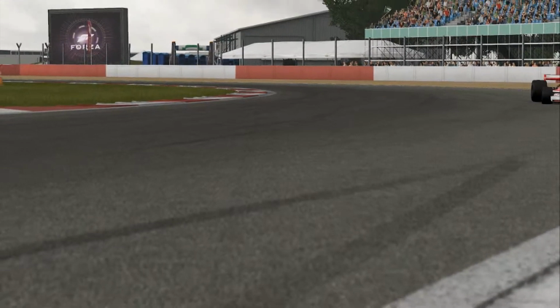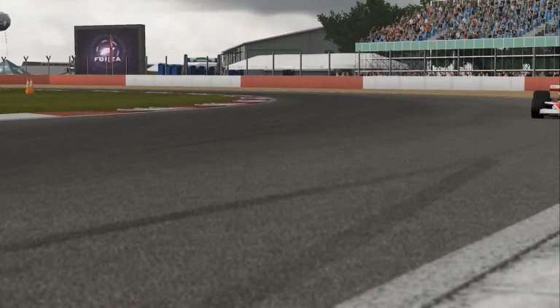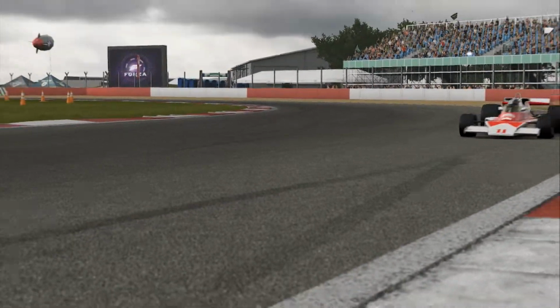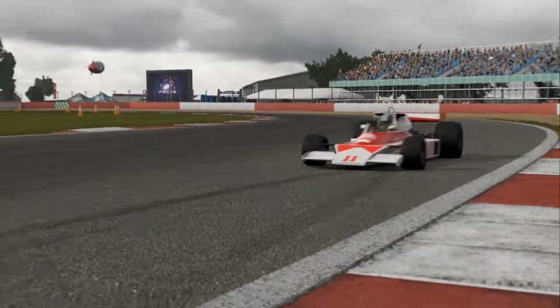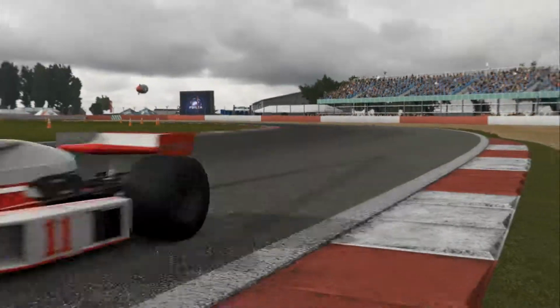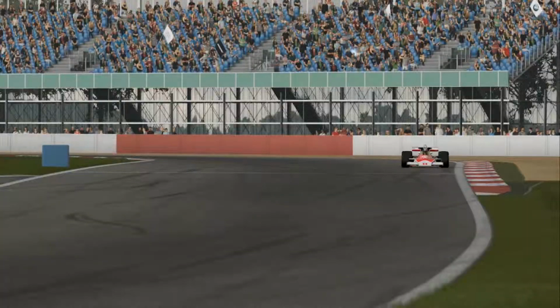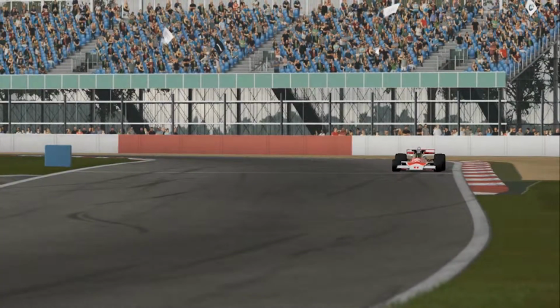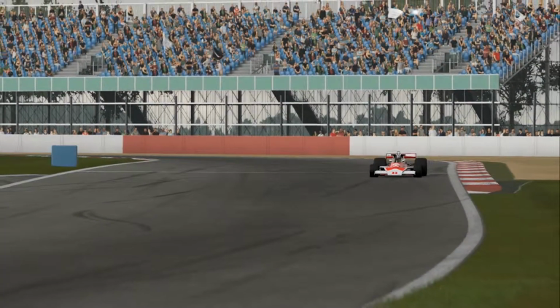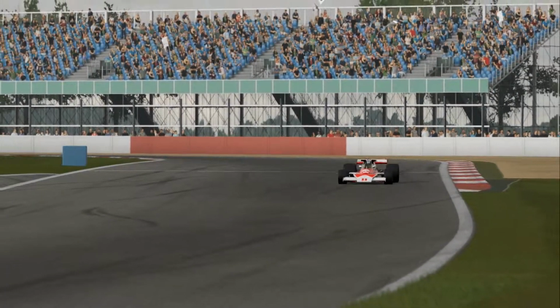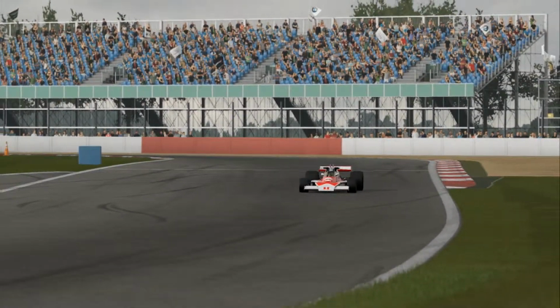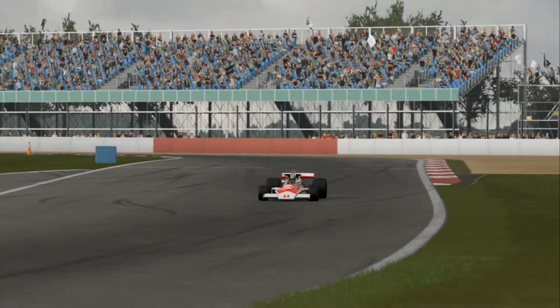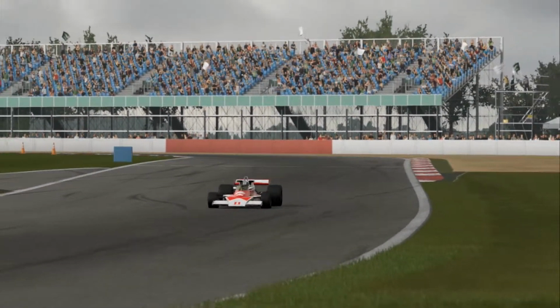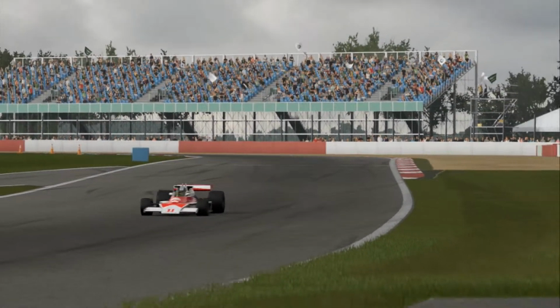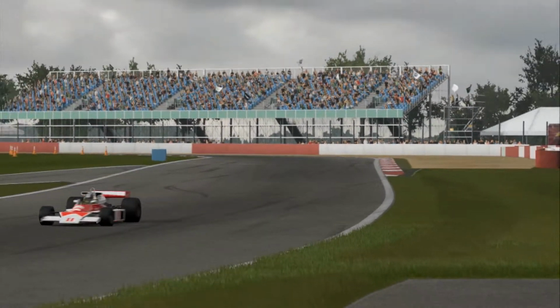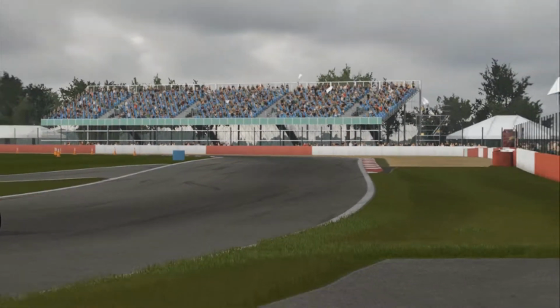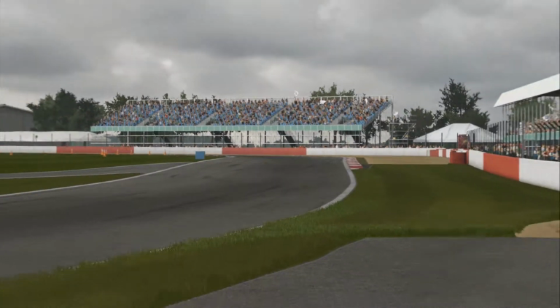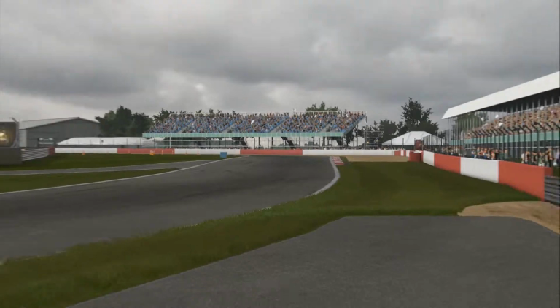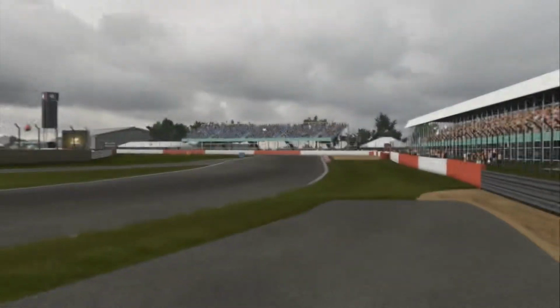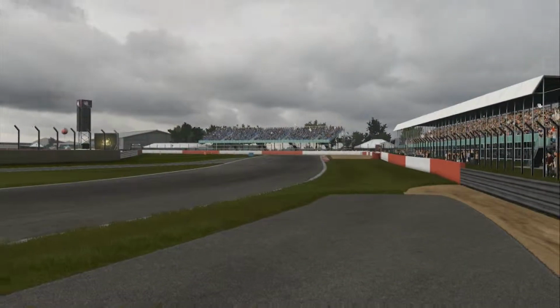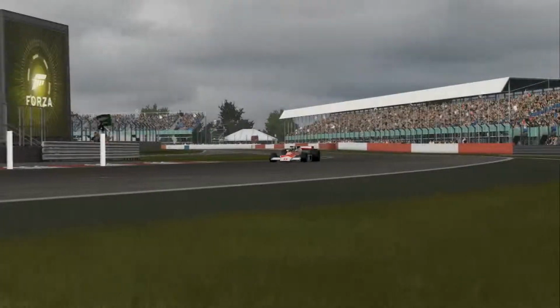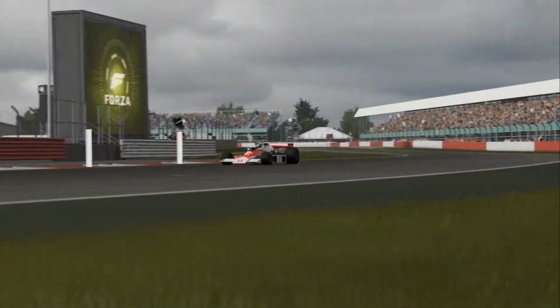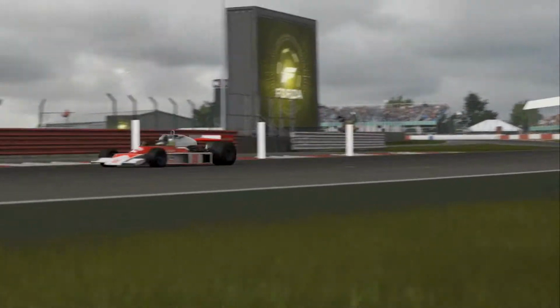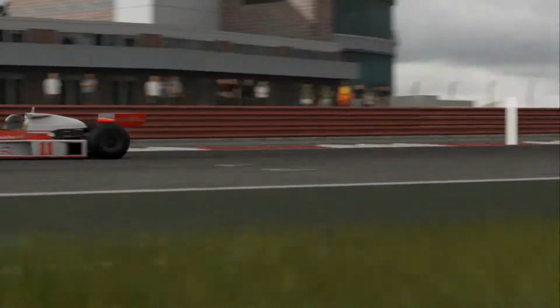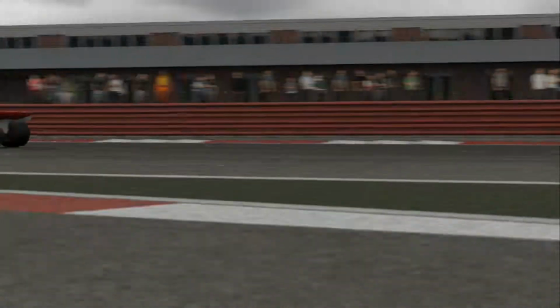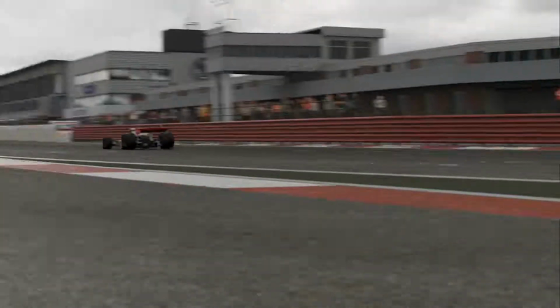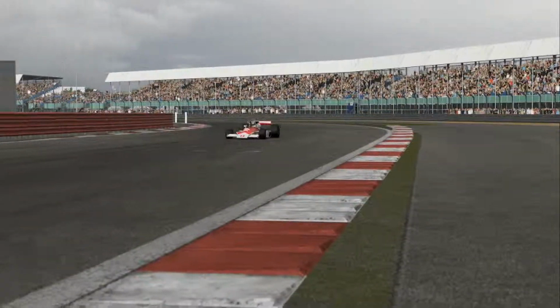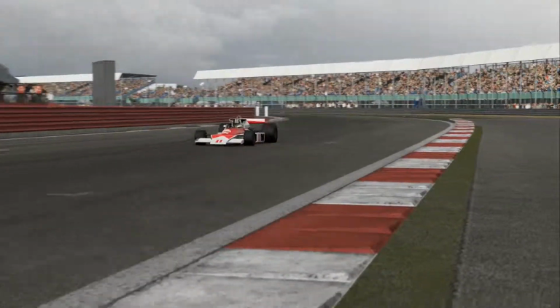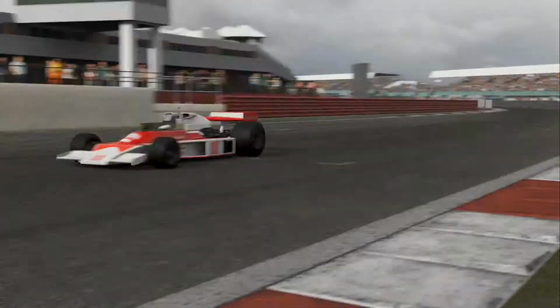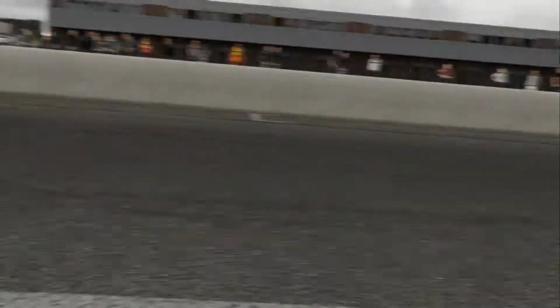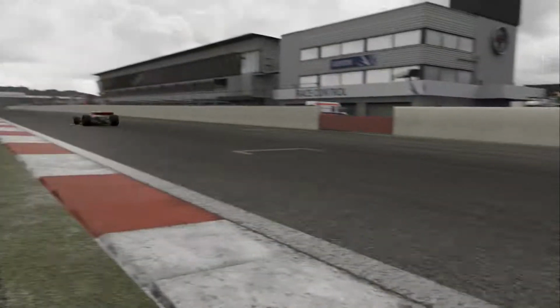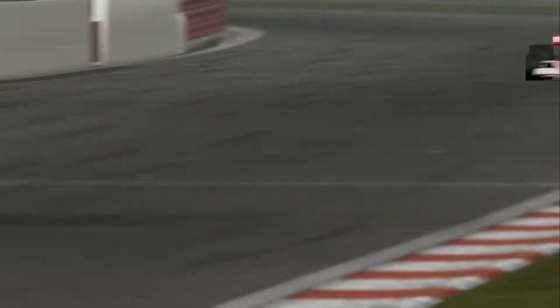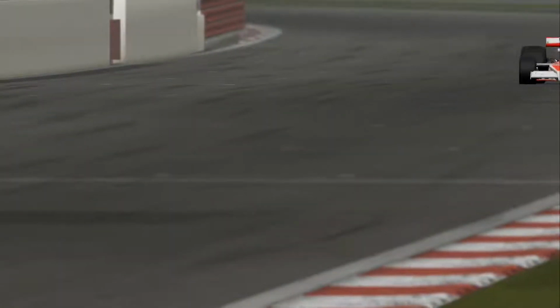Just coming around the last corner, I see more understeer — a little more understeer than you'd like to have. Probably just needs a bit of tweaking in the suspension and stuff, and it might sort itself out.